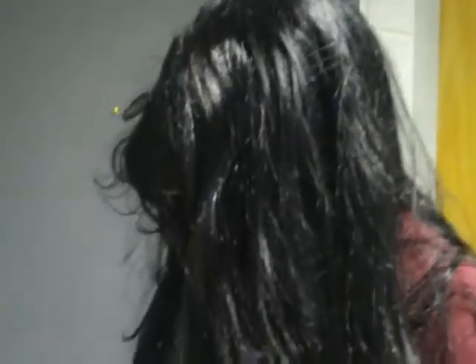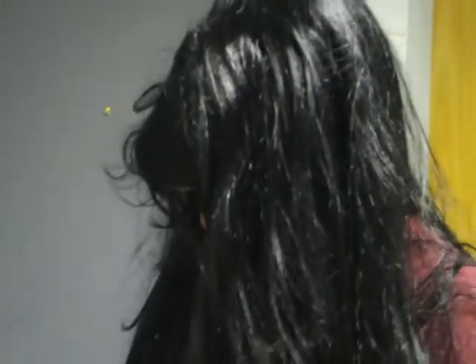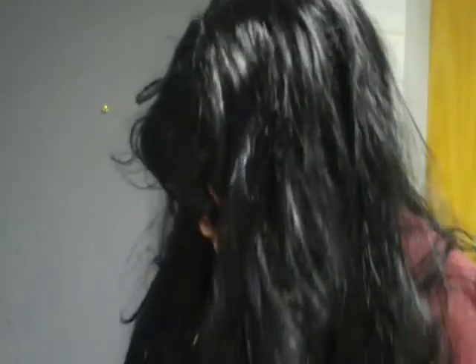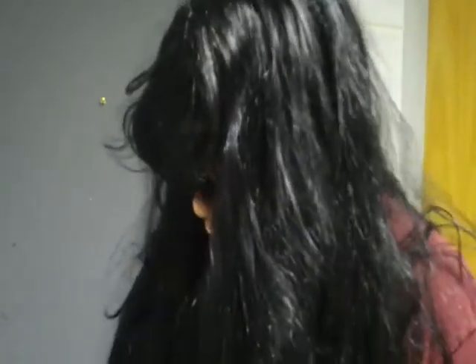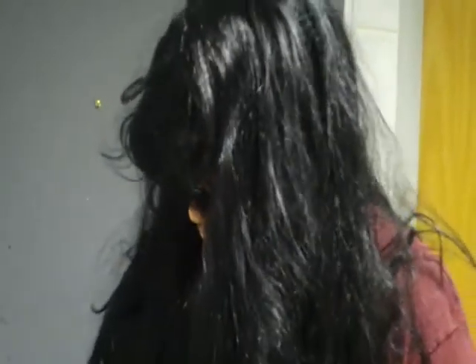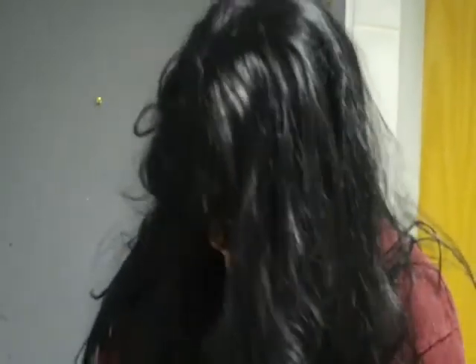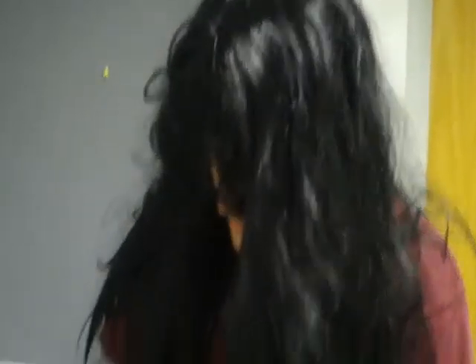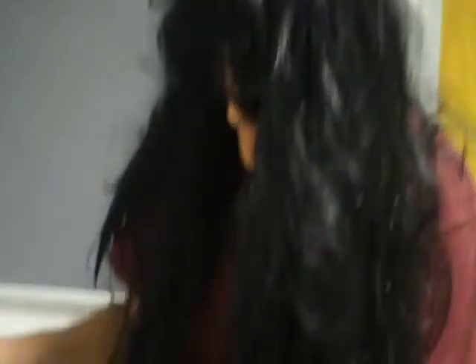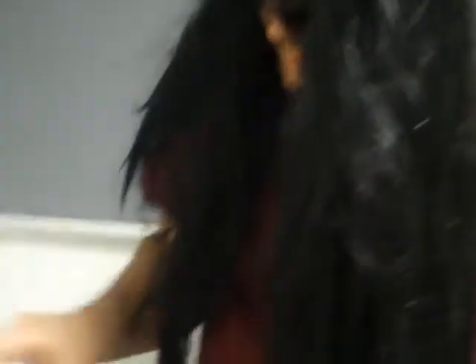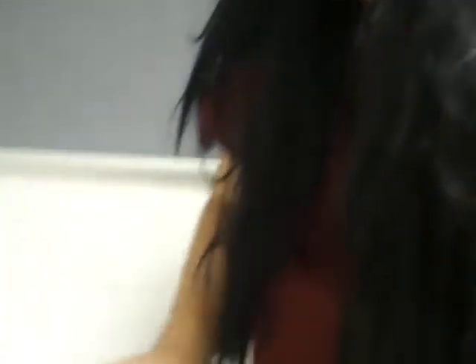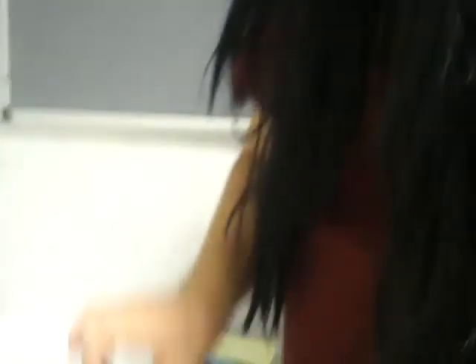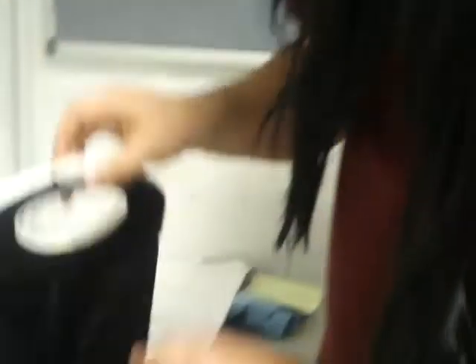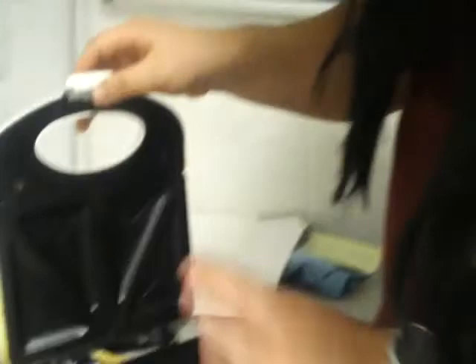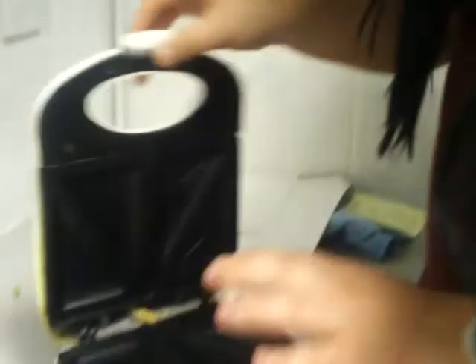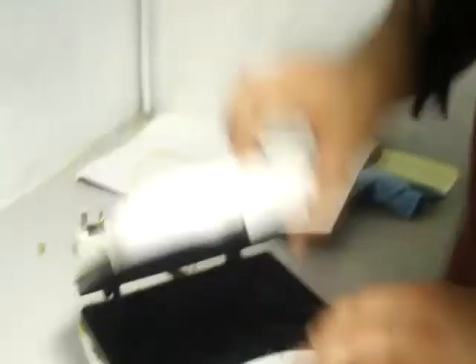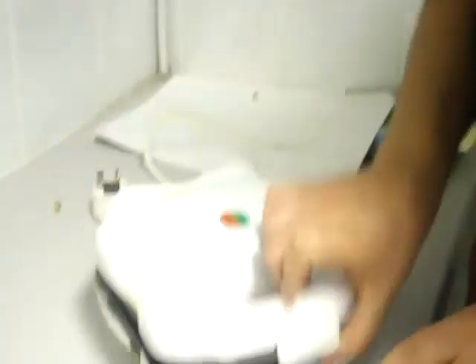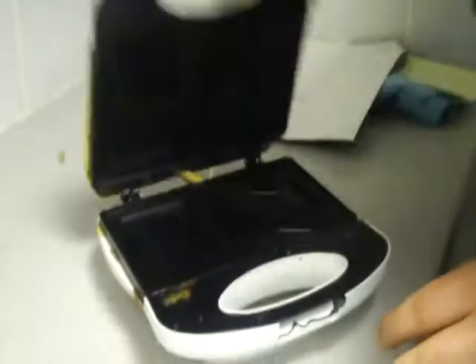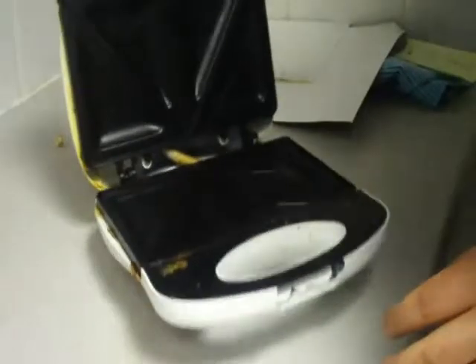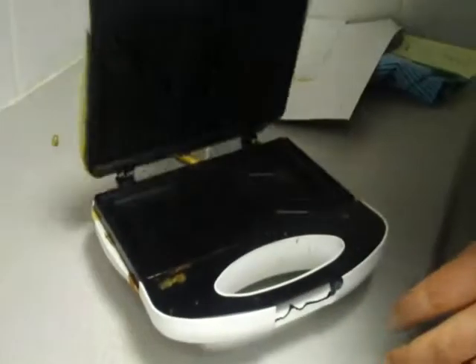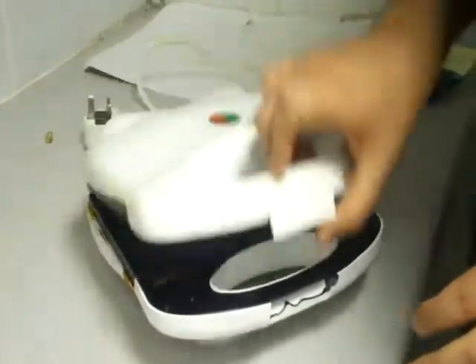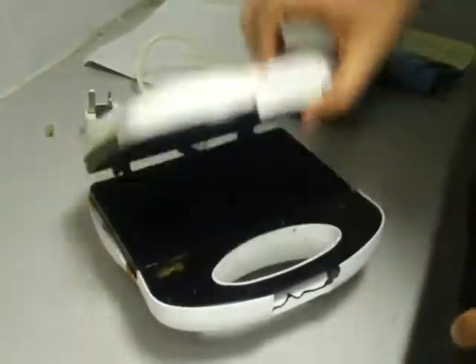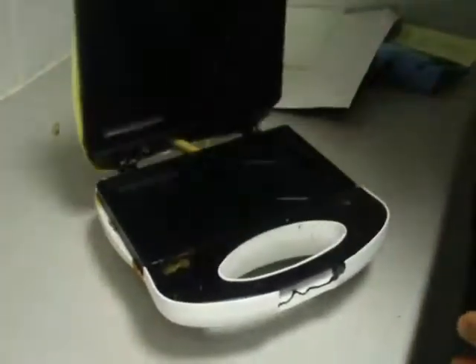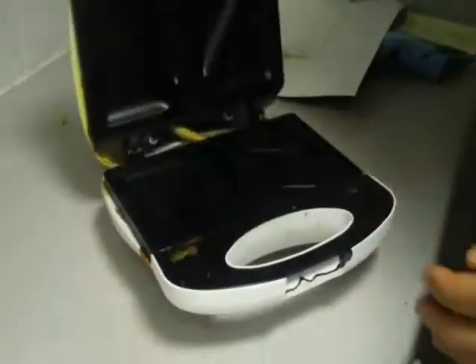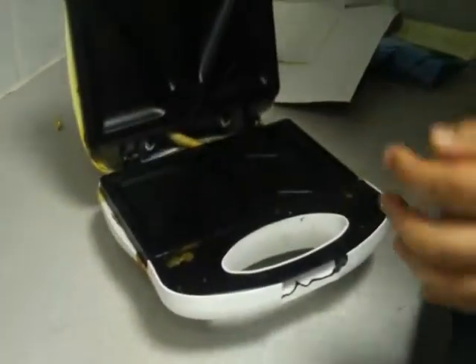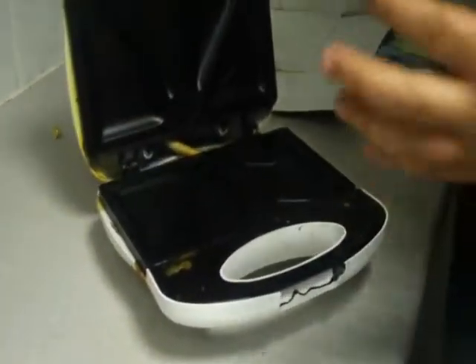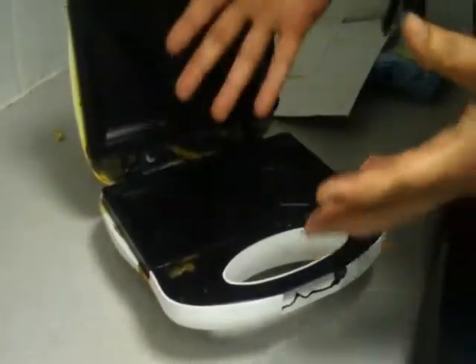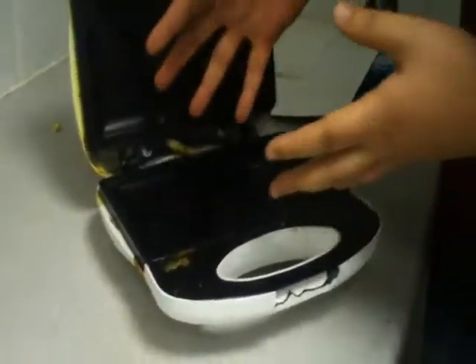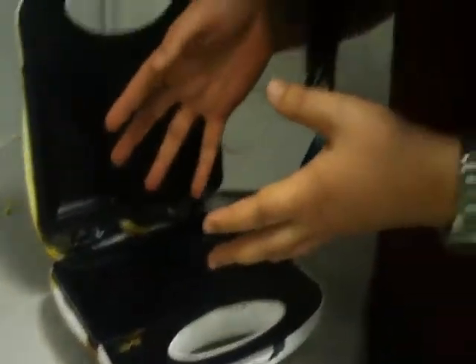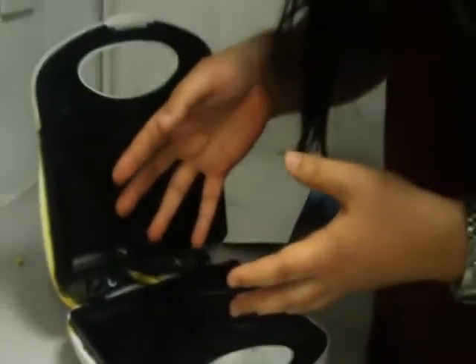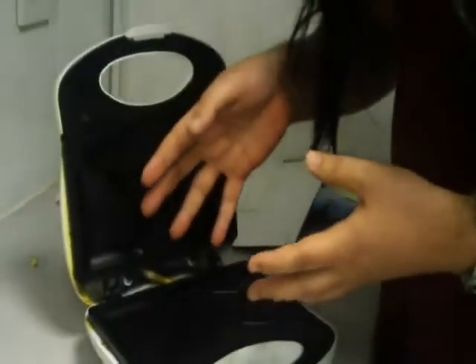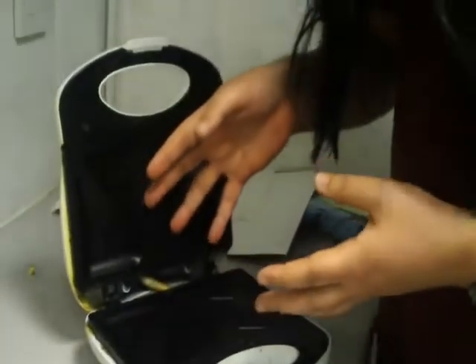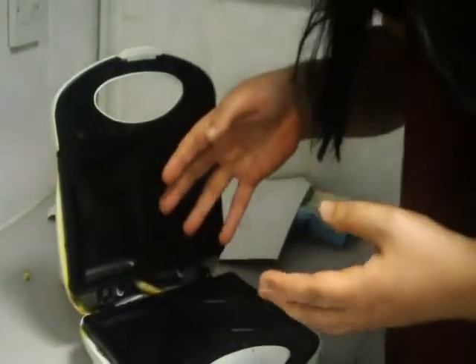What I do like about this particular design is the fact that it opens and closes, which allows the bread to go in there quite easily.